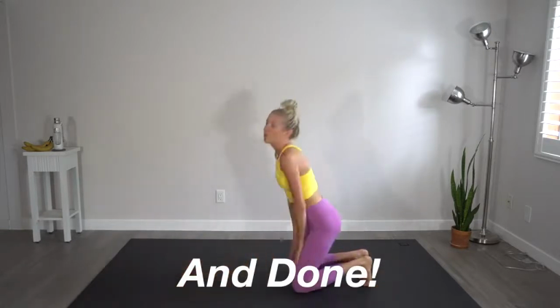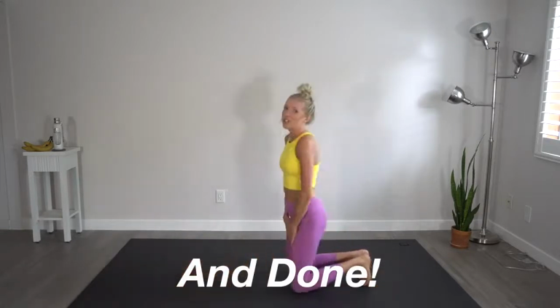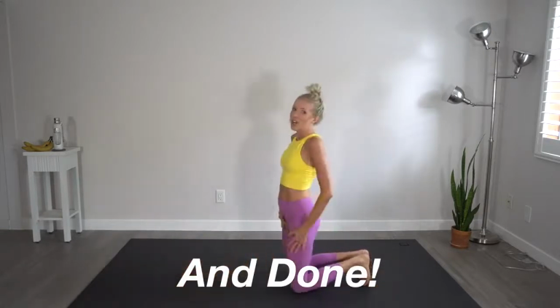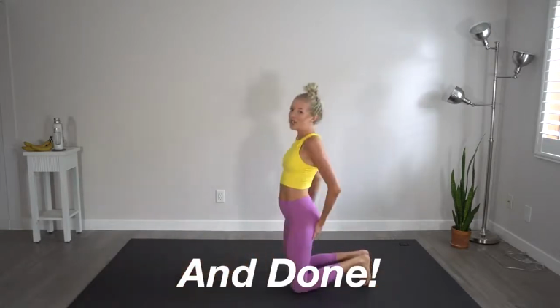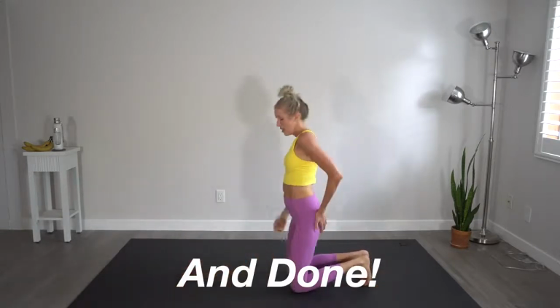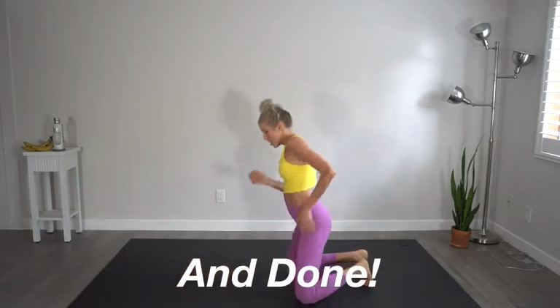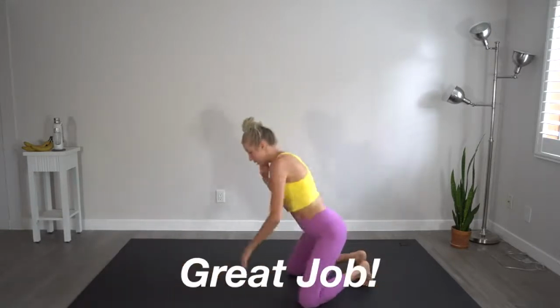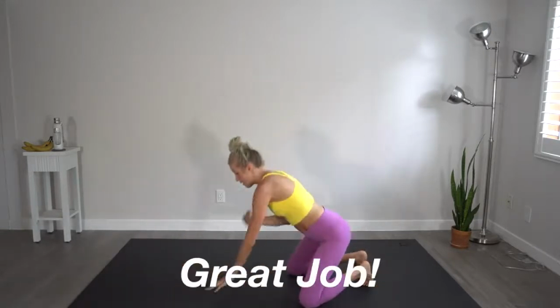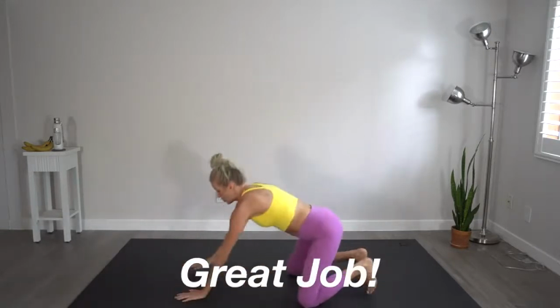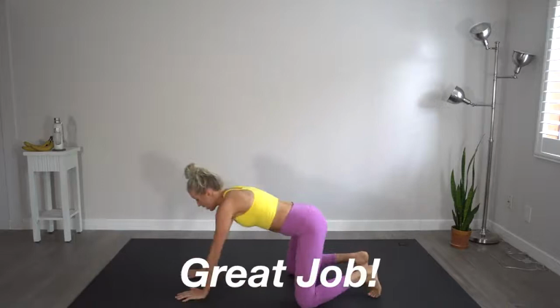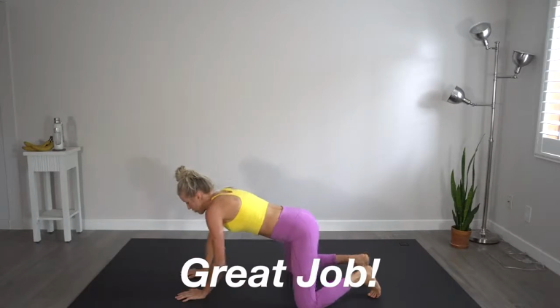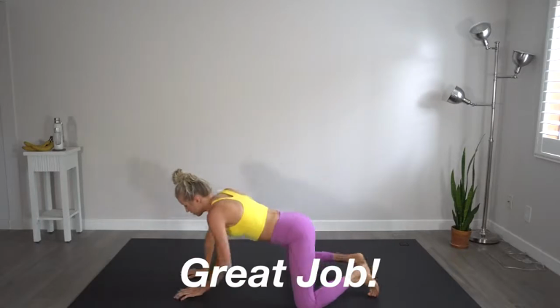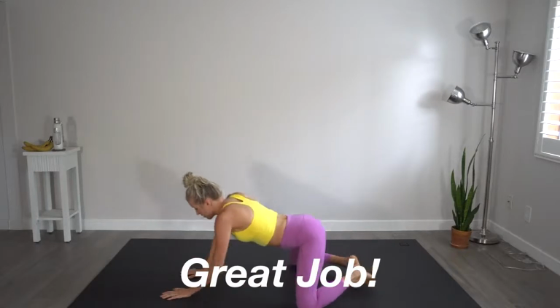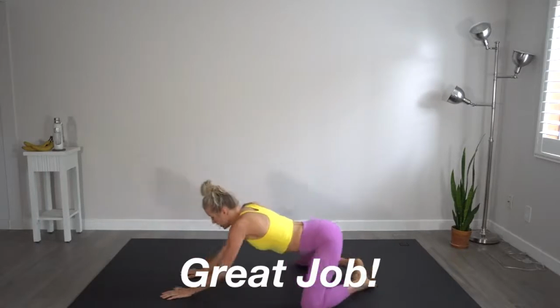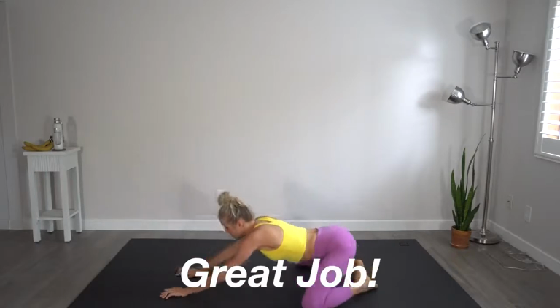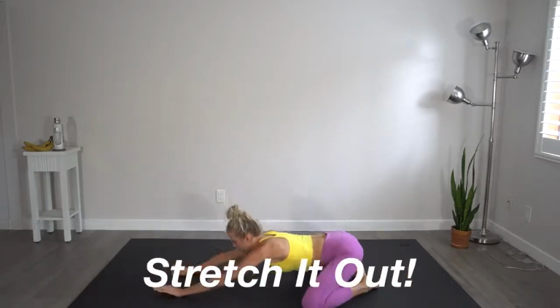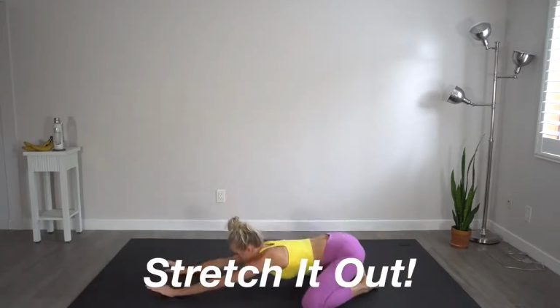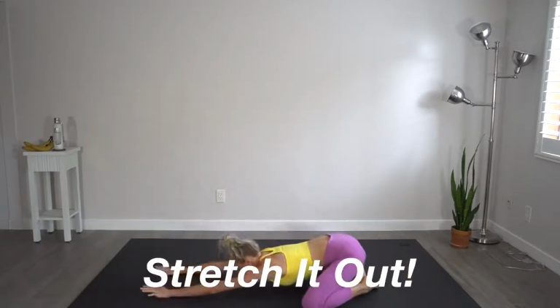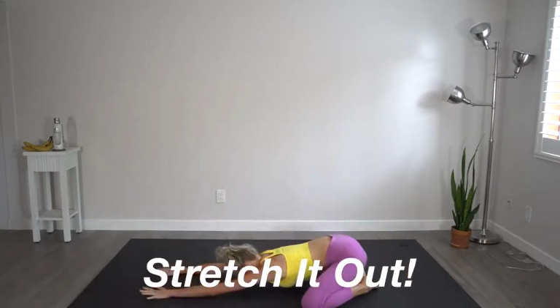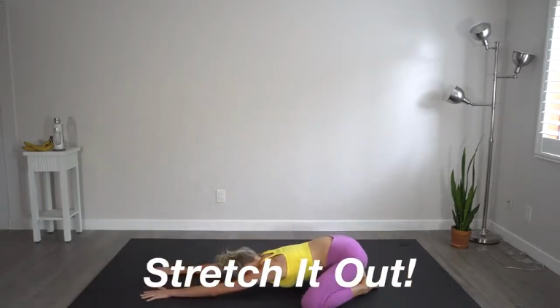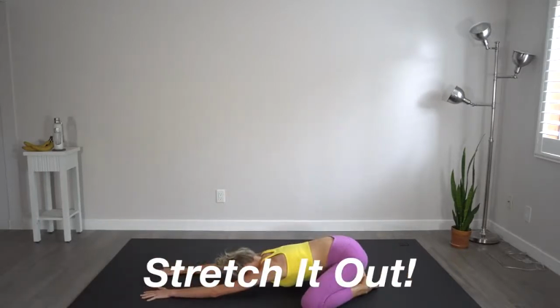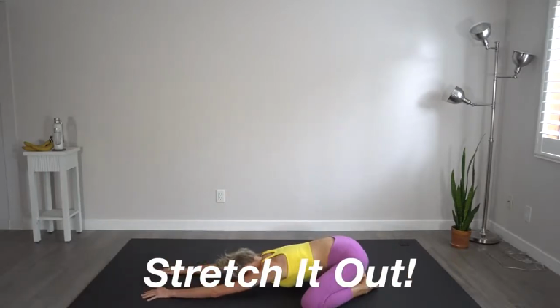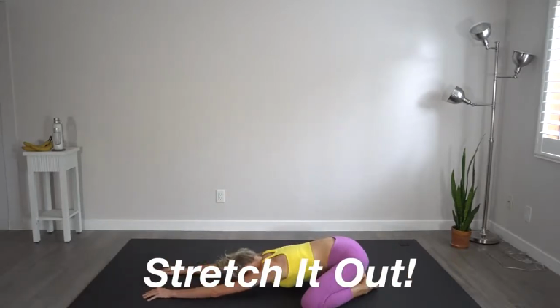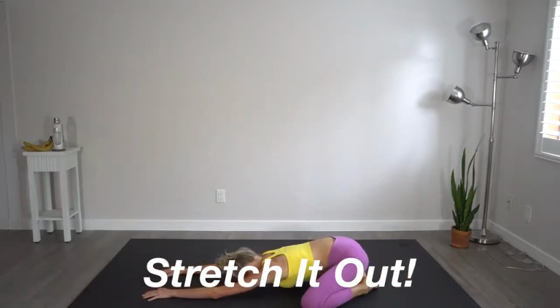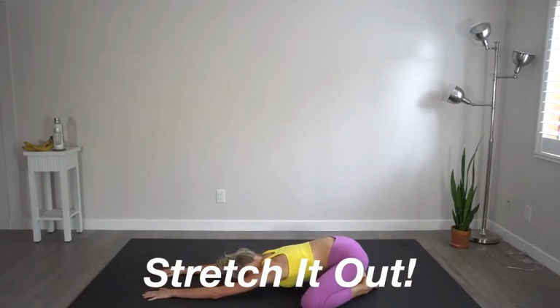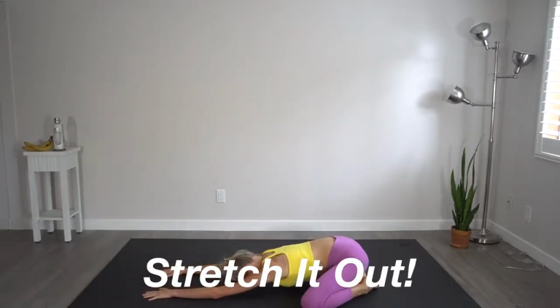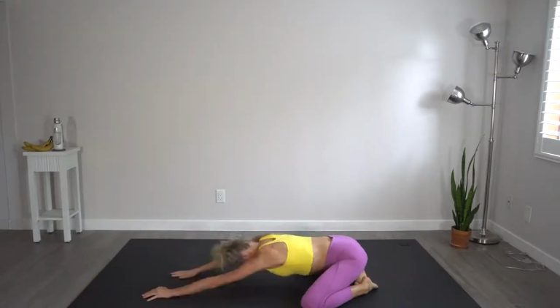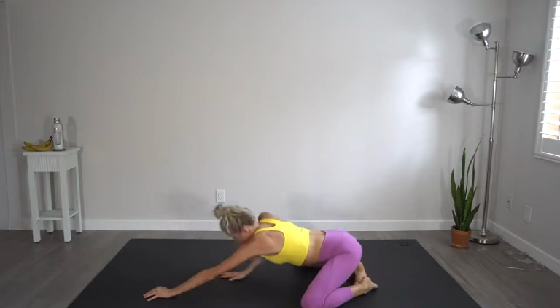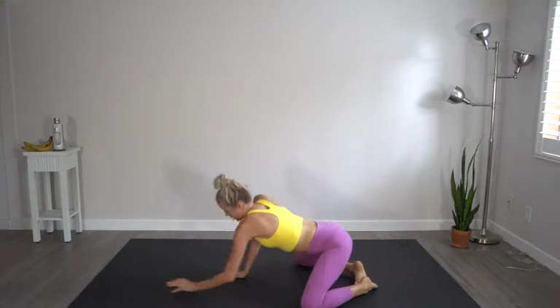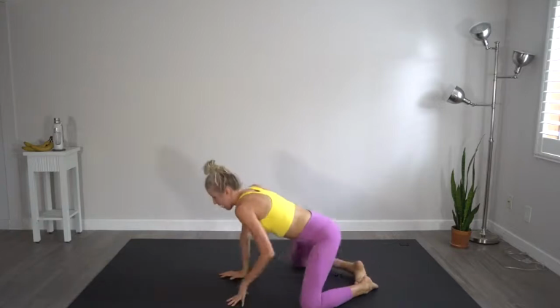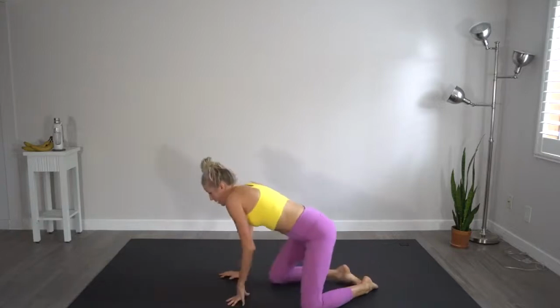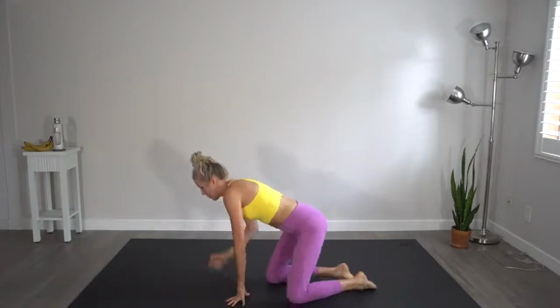Great job. Bring it down into child's pose with those knees wide. And bring it back up.